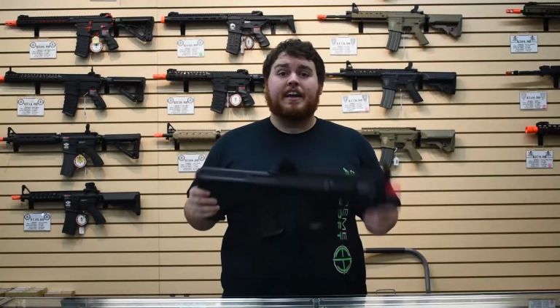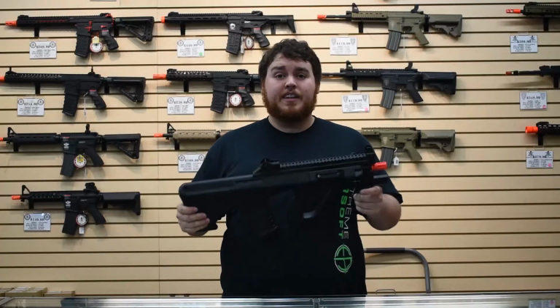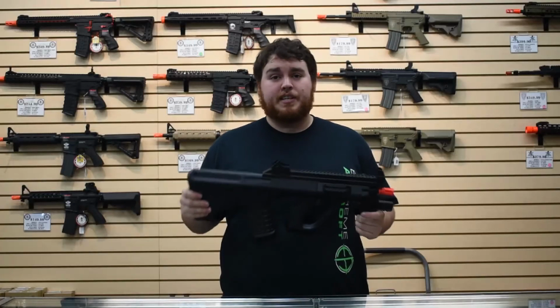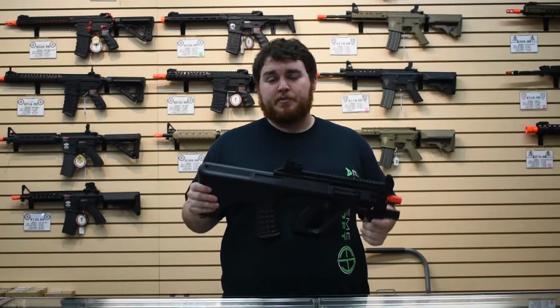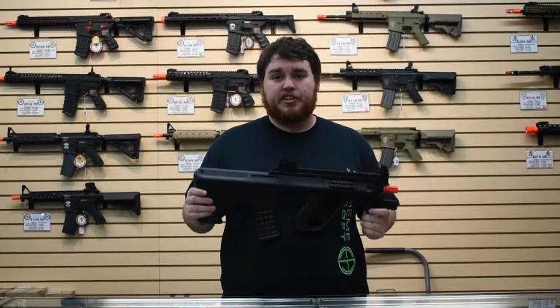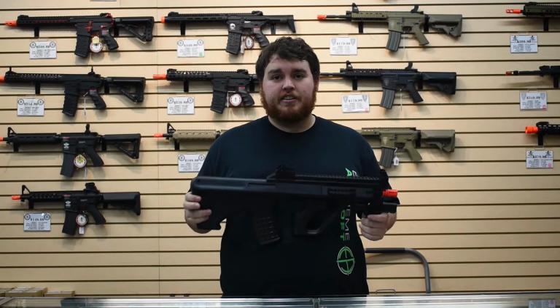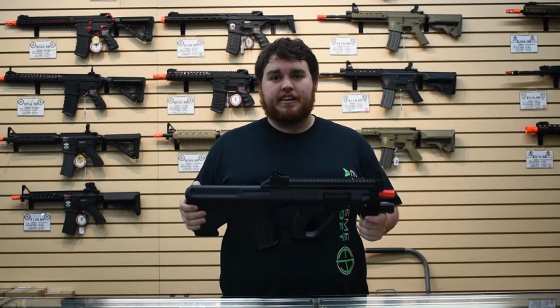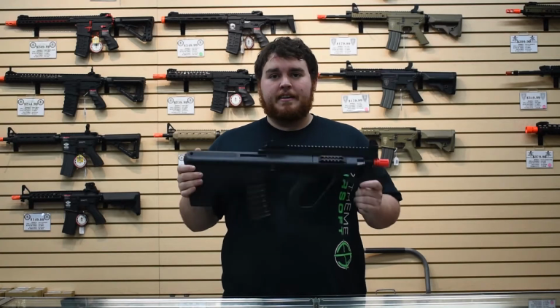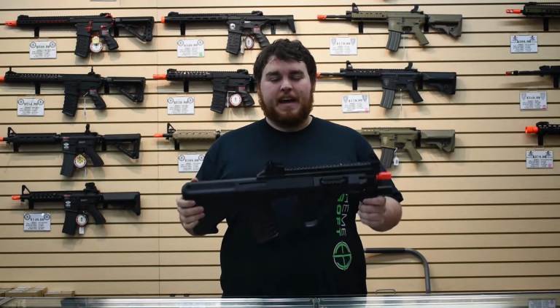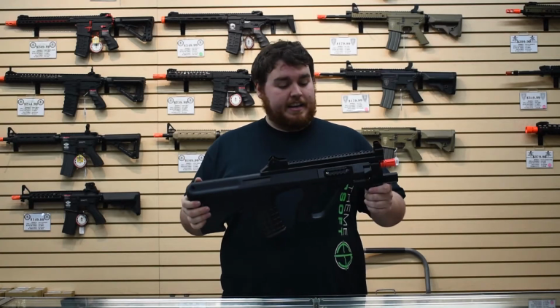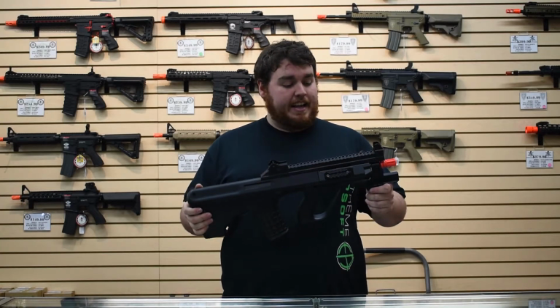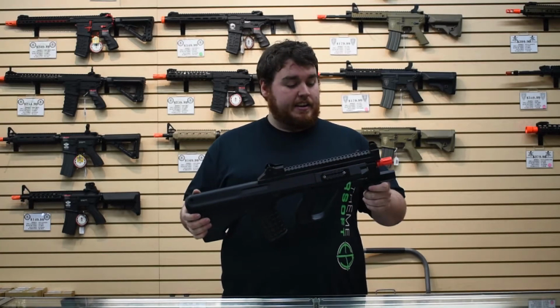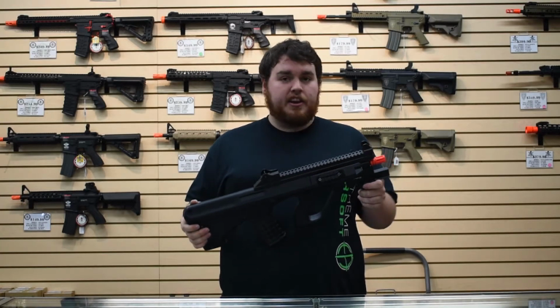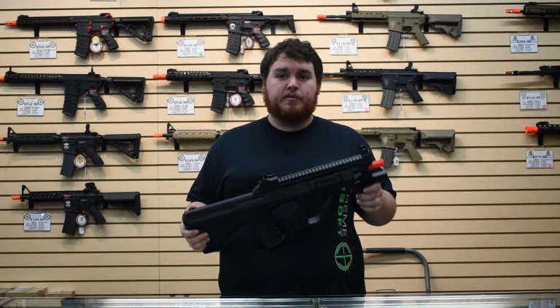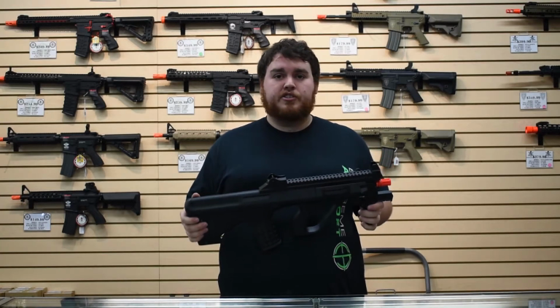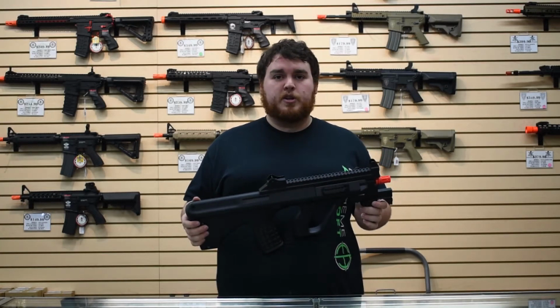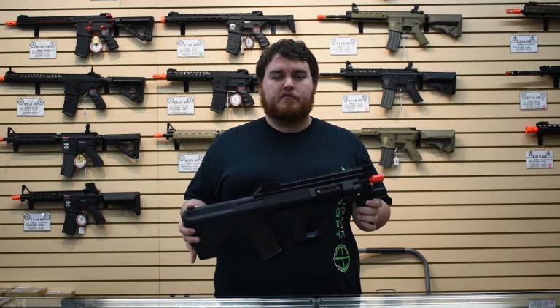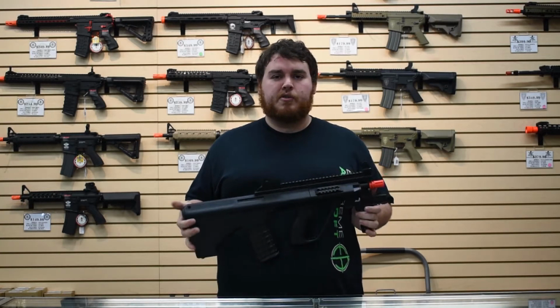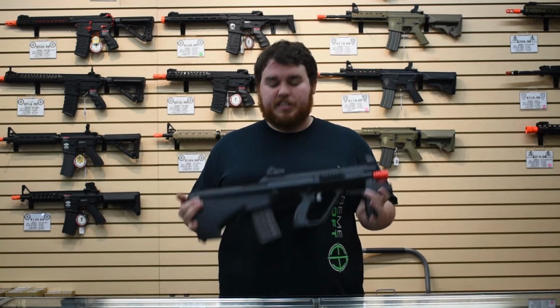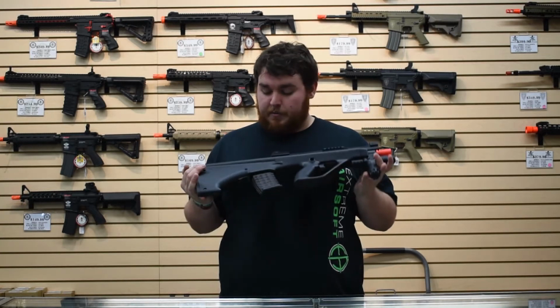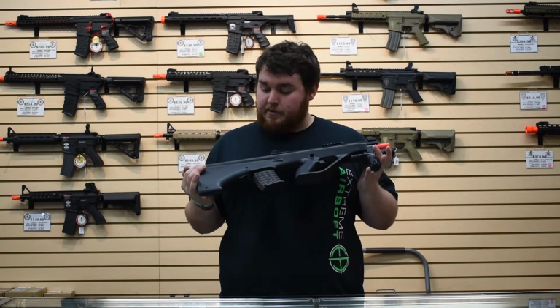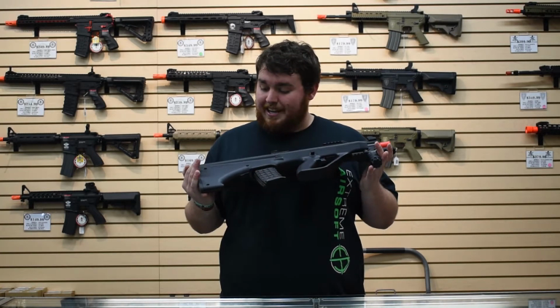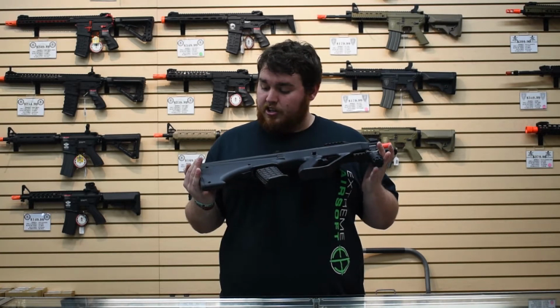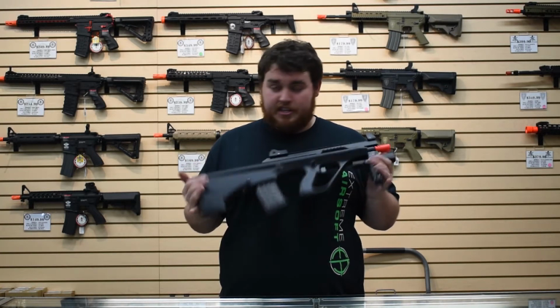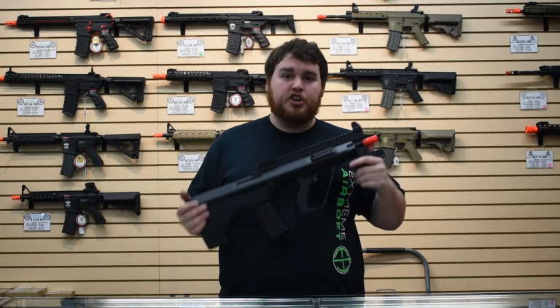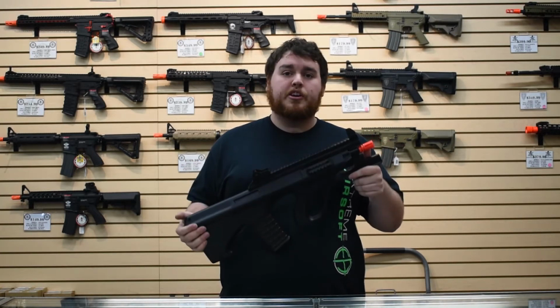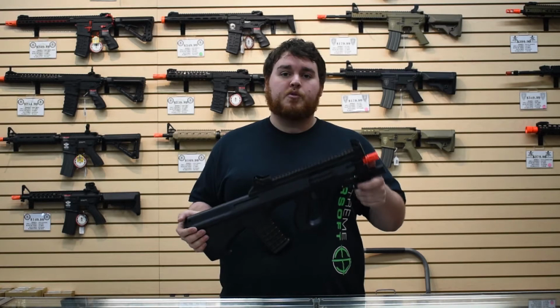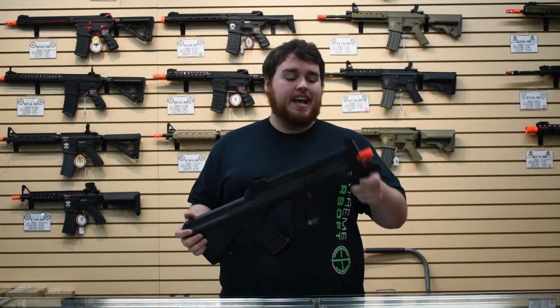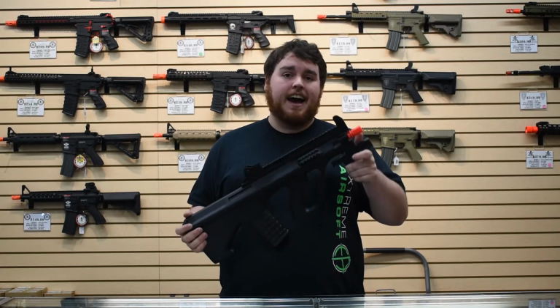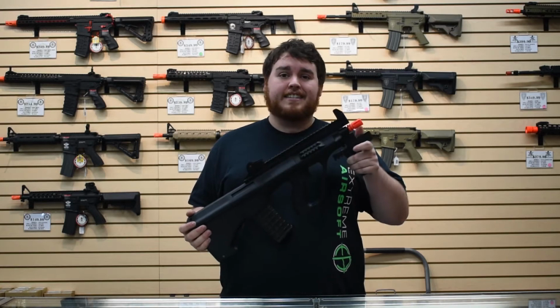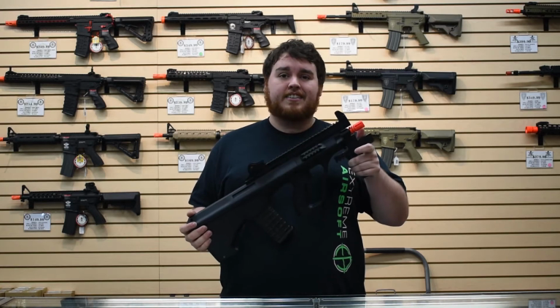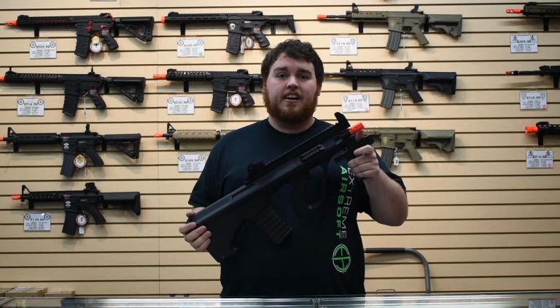Hey guys, what's up, it's your boy Chuckles here, back at it again. Got another extreme airsoft review — this week we're taking a look at the Tokyo Marui Hi-Cycle AUG.